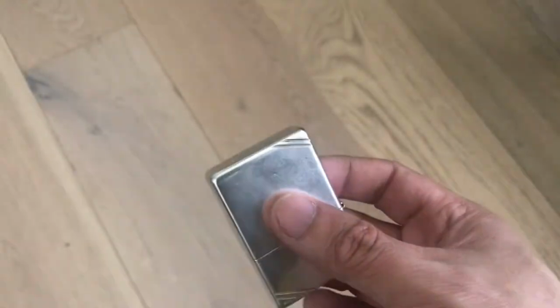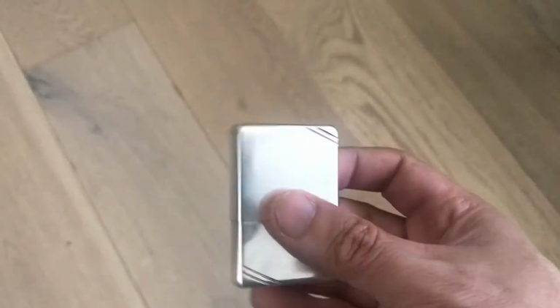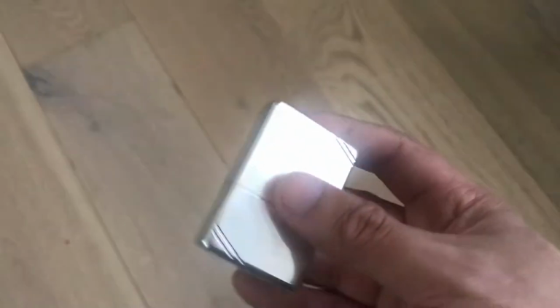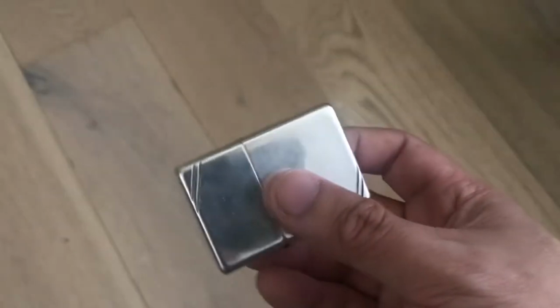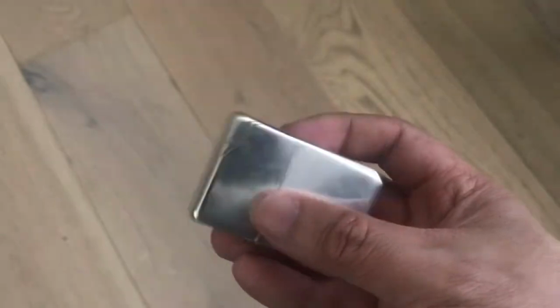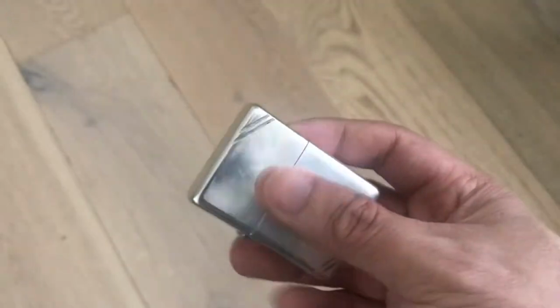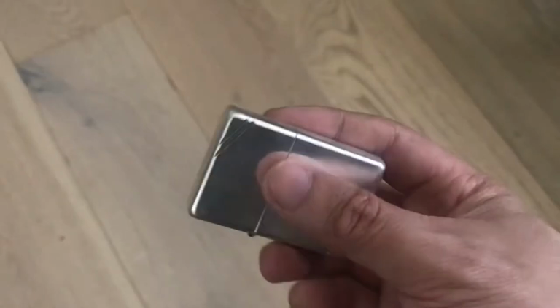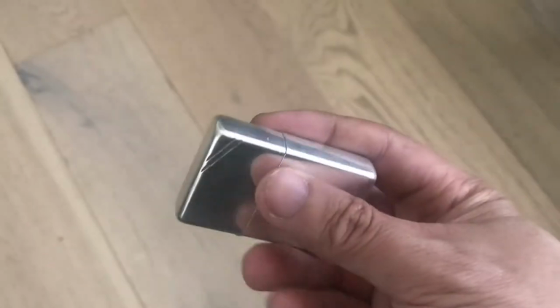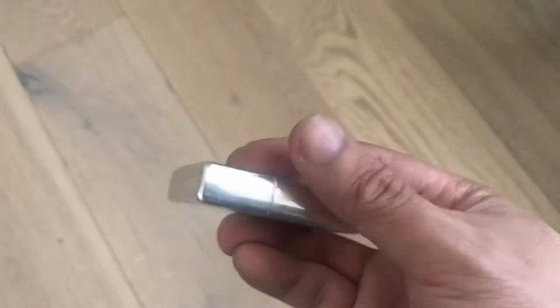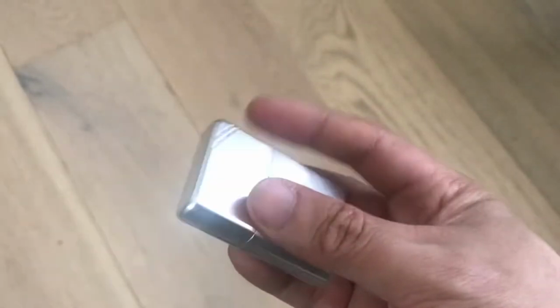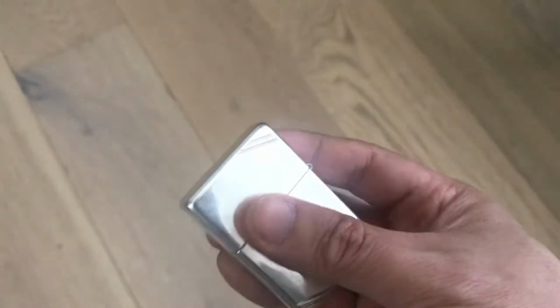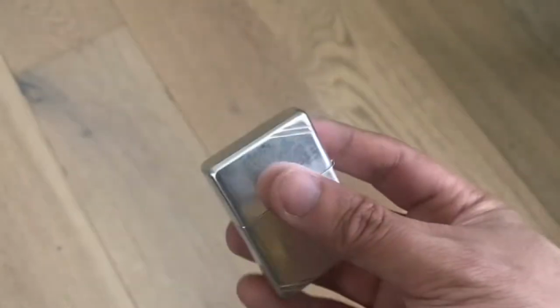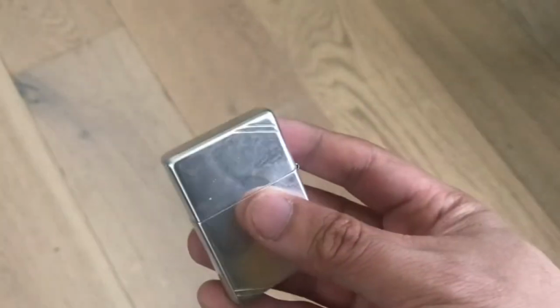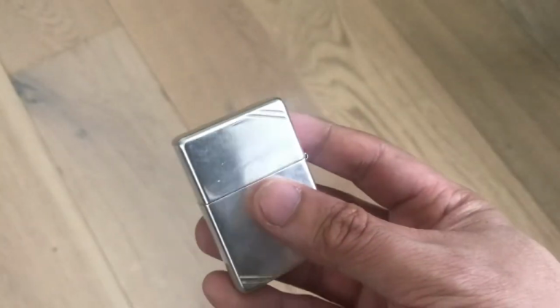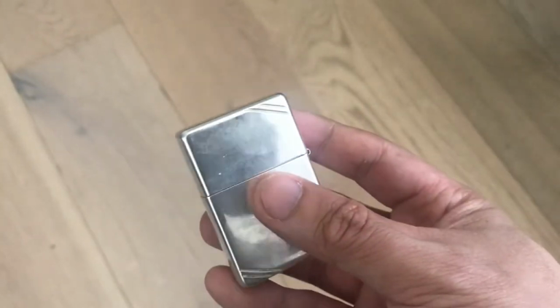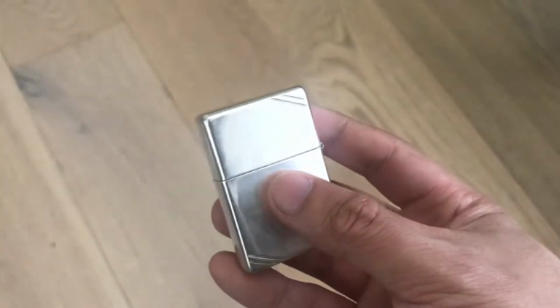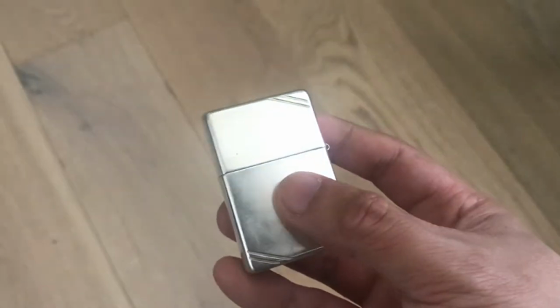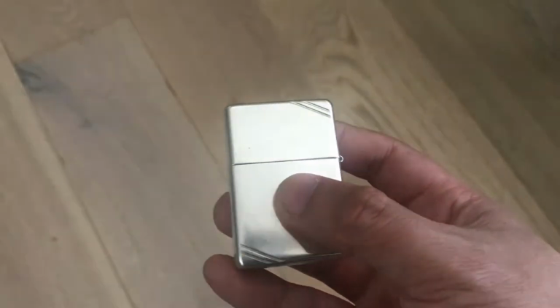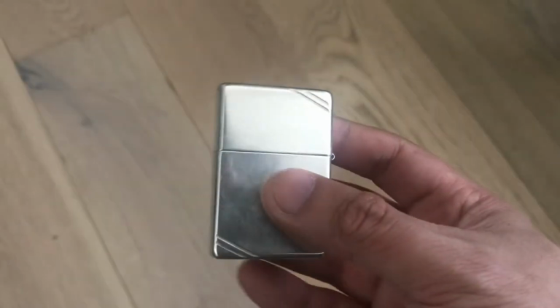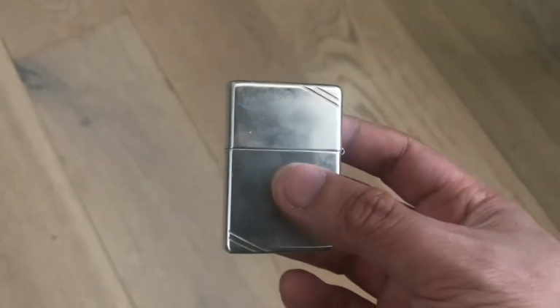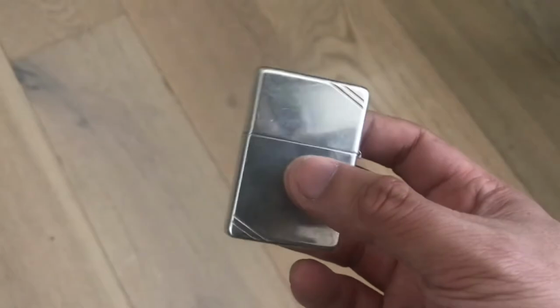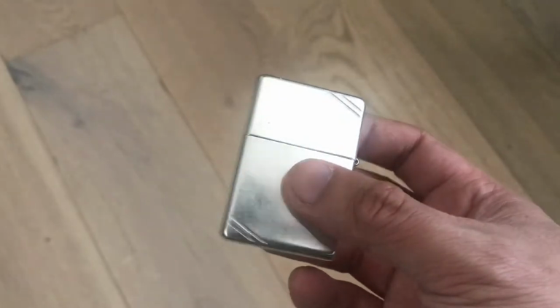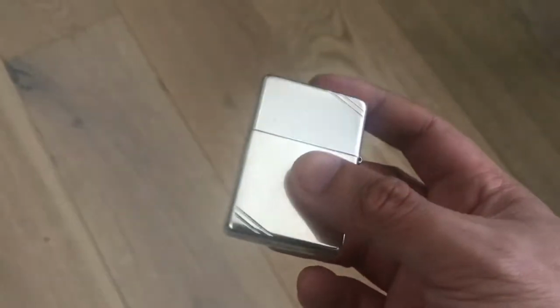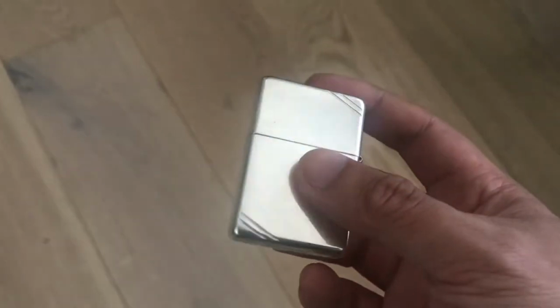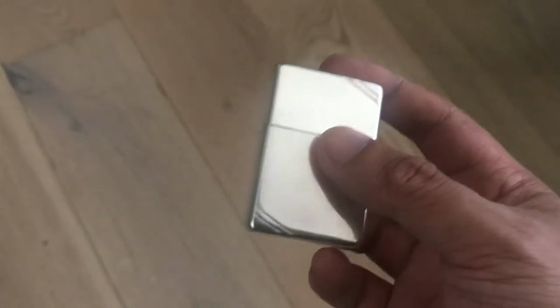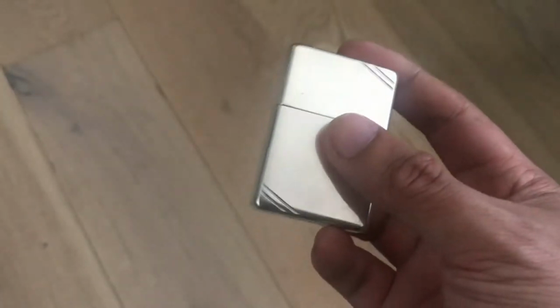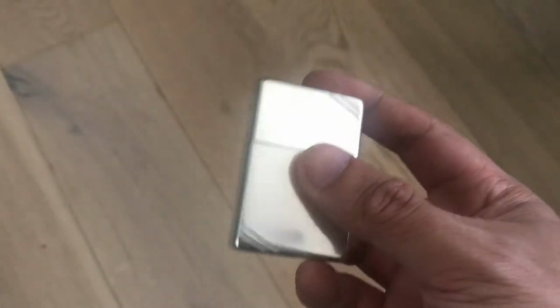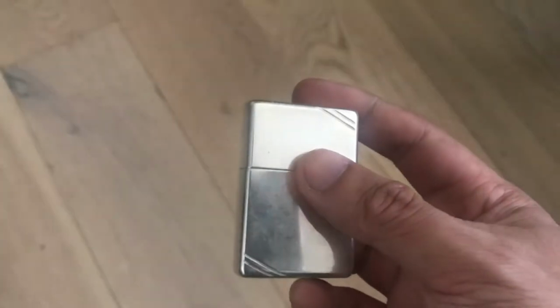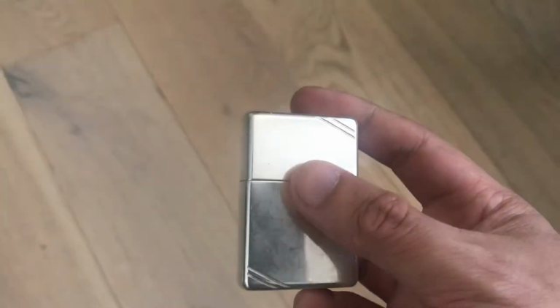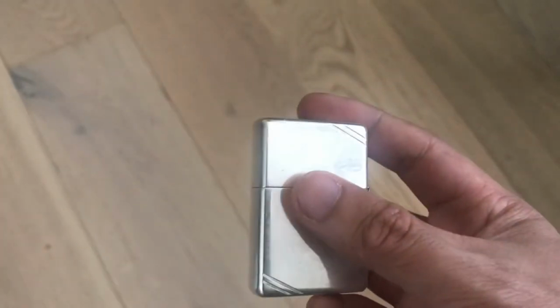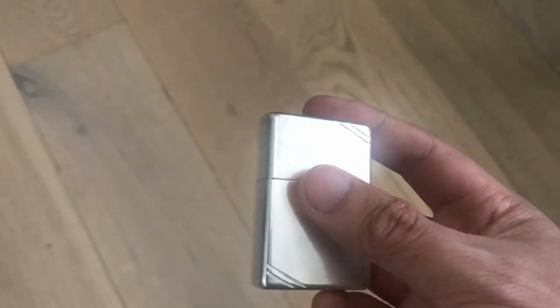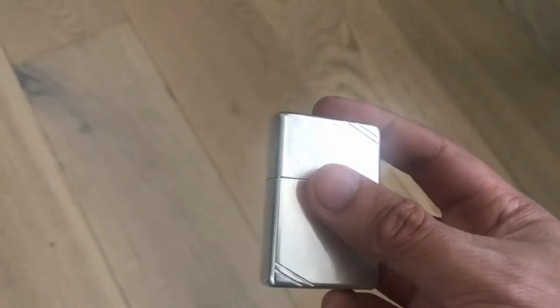Now you might think, what's so special about it? There are loads, there are millions of Zippos out there in the world, which is certainly true — there are probably billions out there by now.